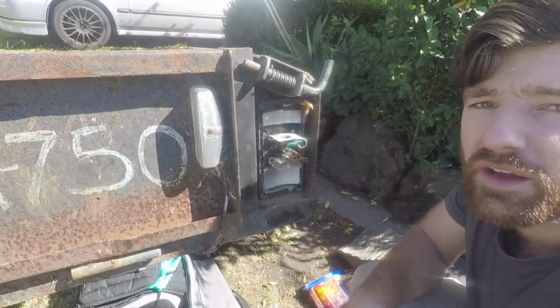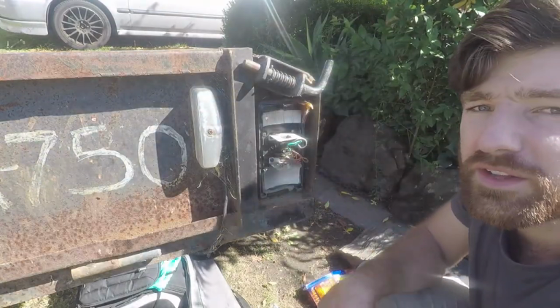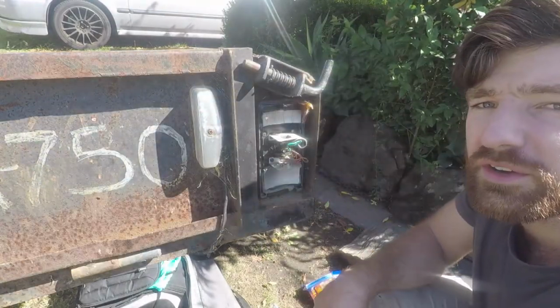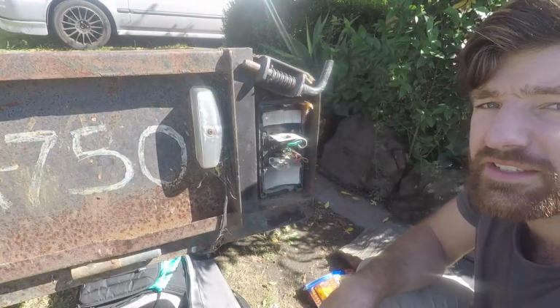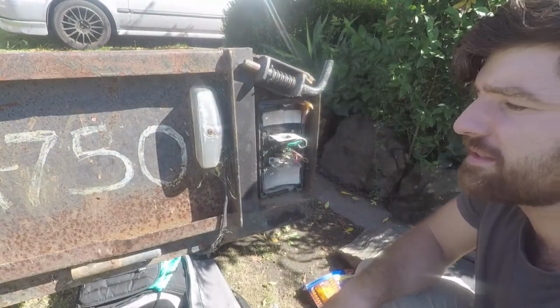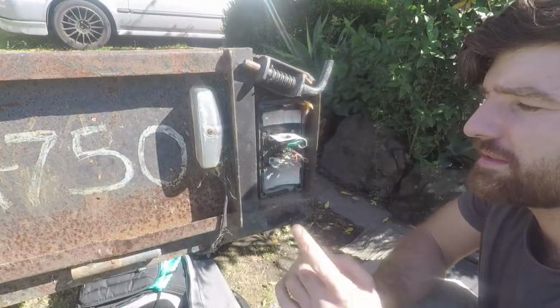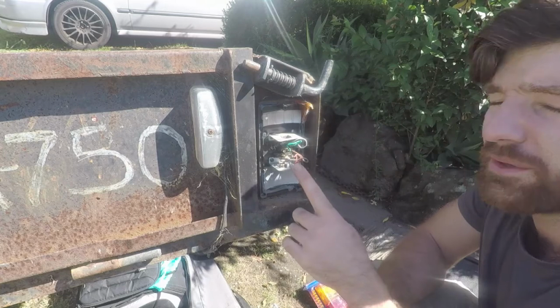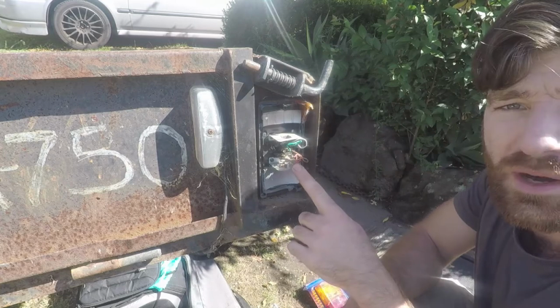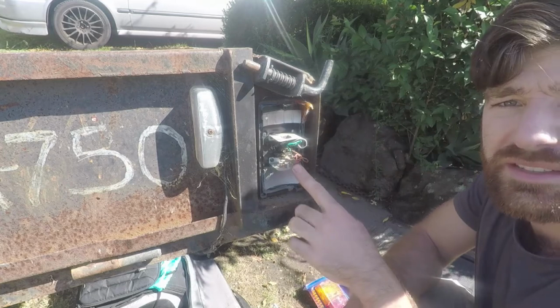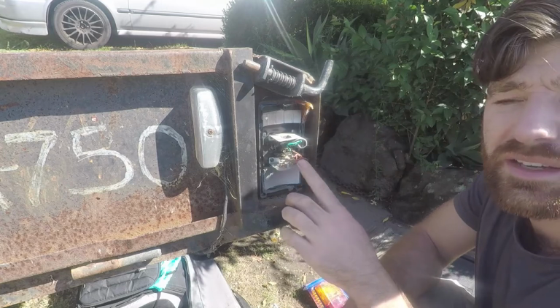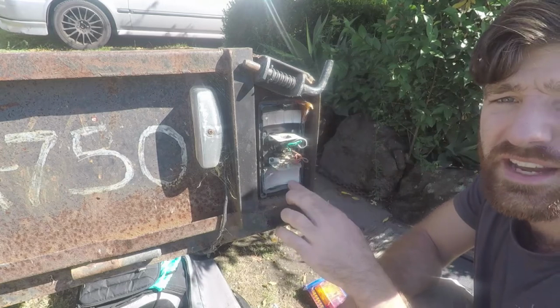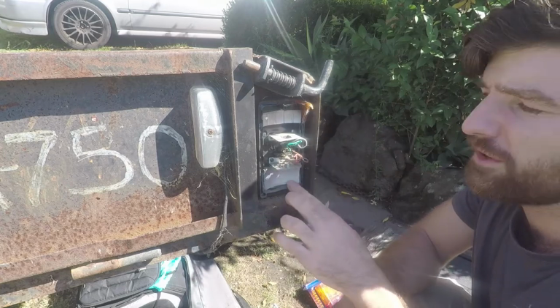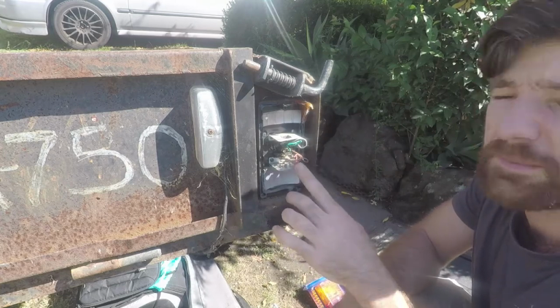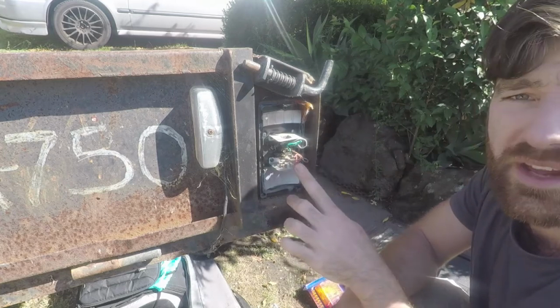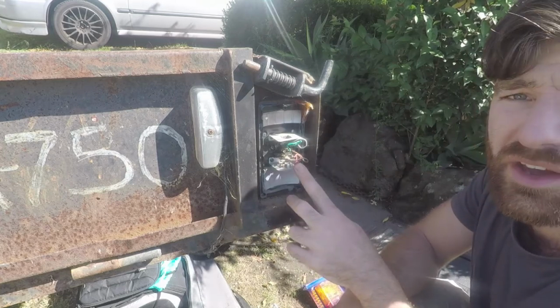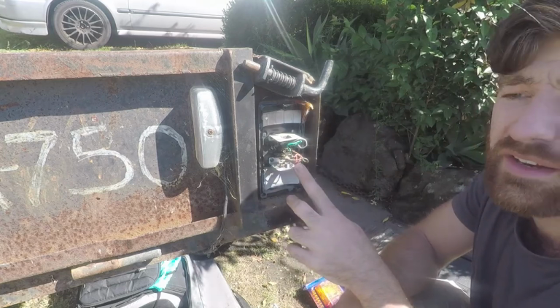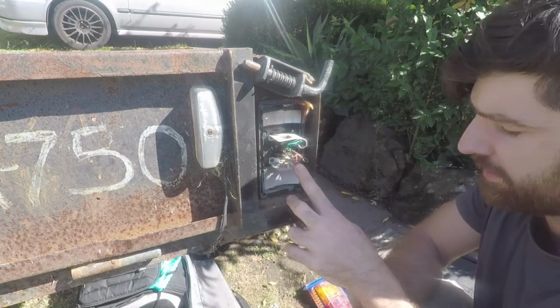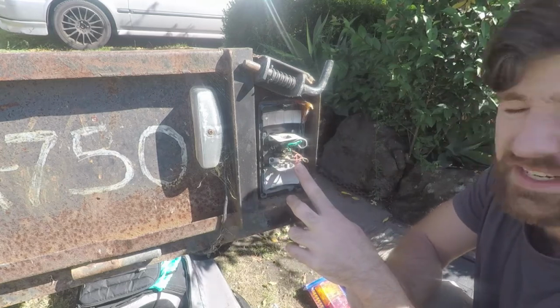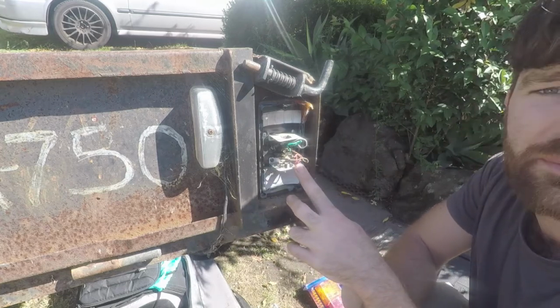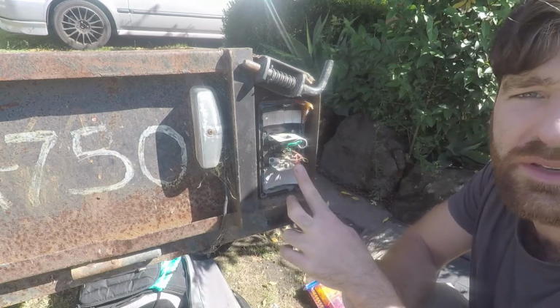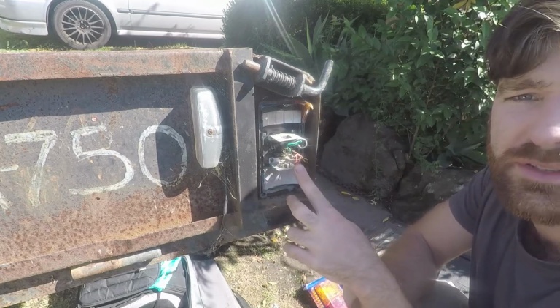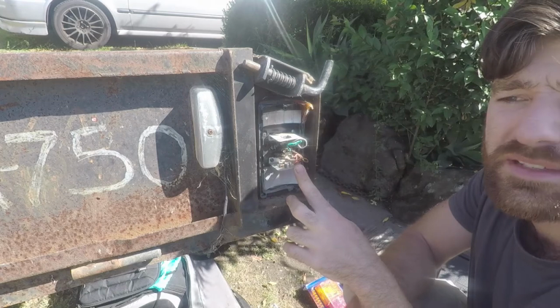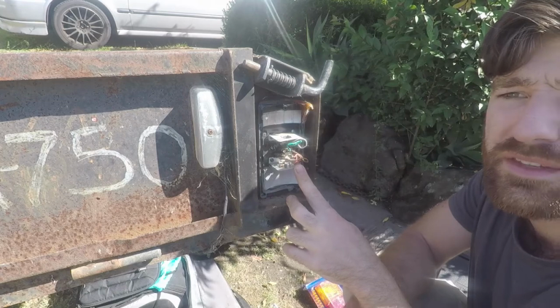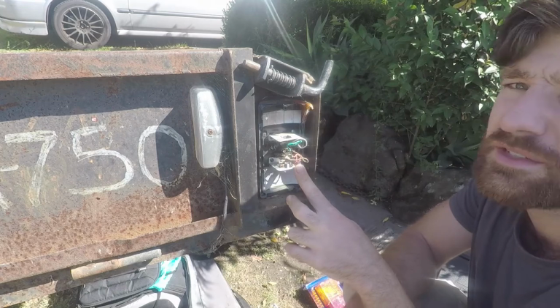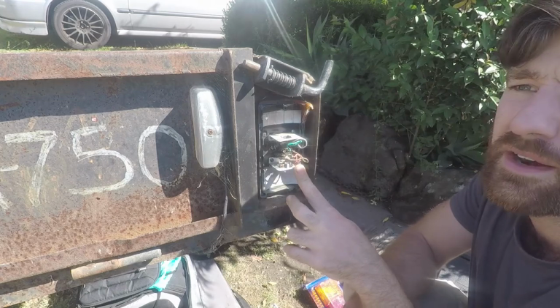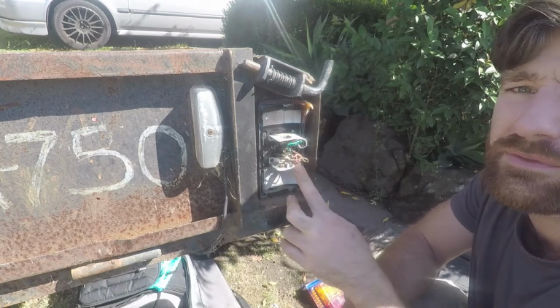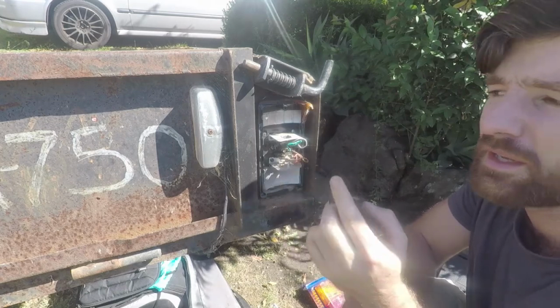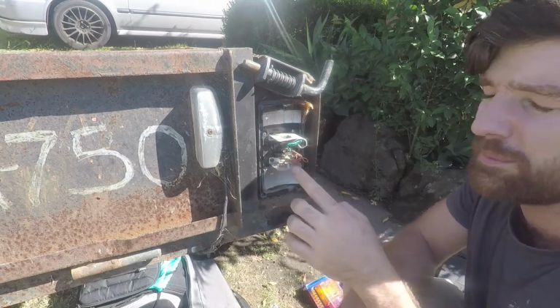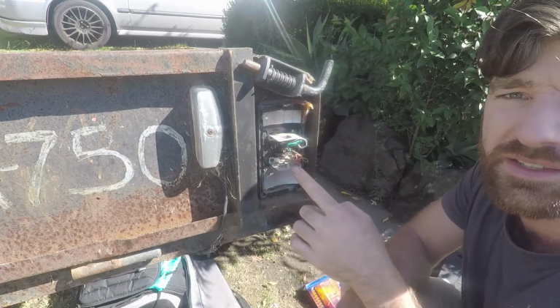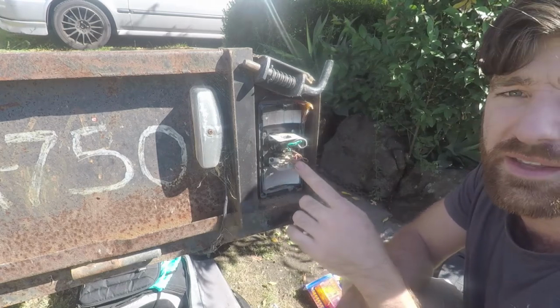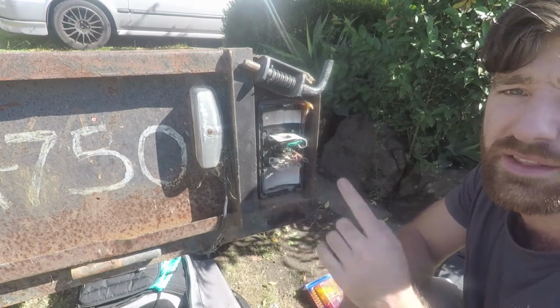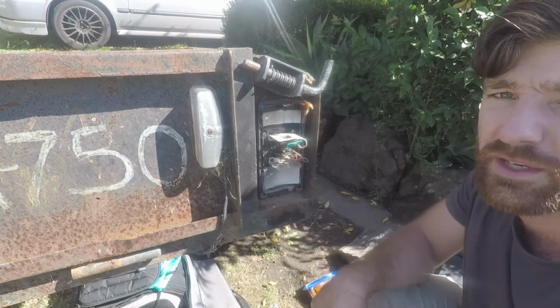Once you've got good access to all these wires, take a photo so you remember where they go. If you've got the exact same unit to replace it with, this should just be a matter of unplugging this one and then plugging the new one in.